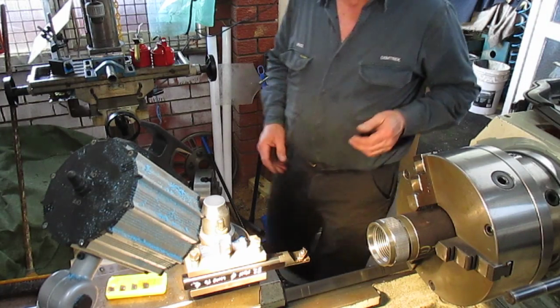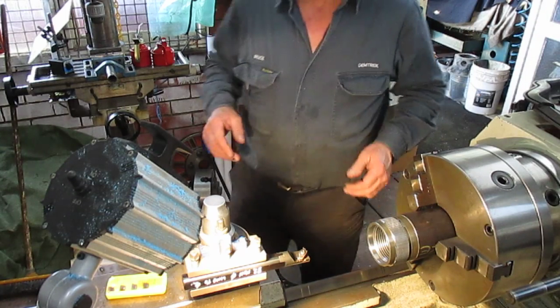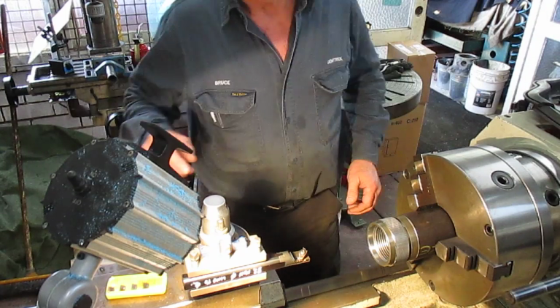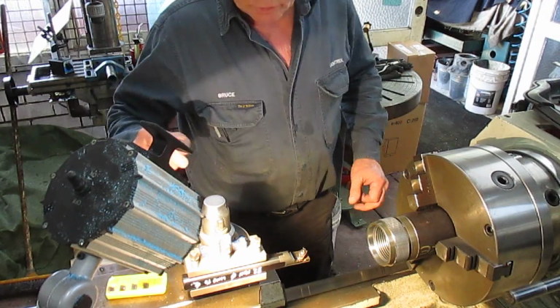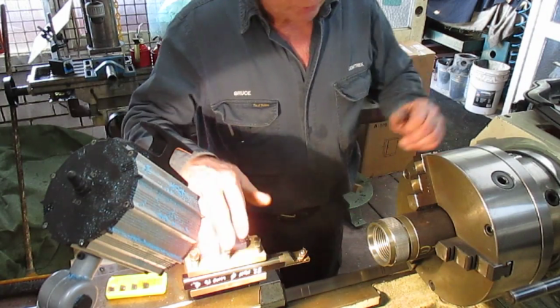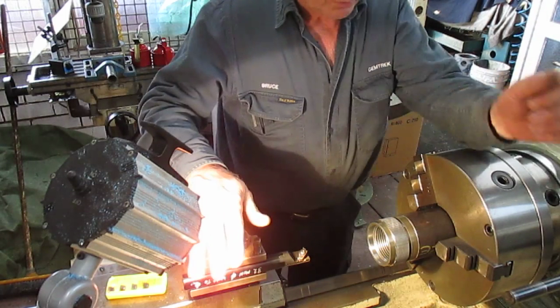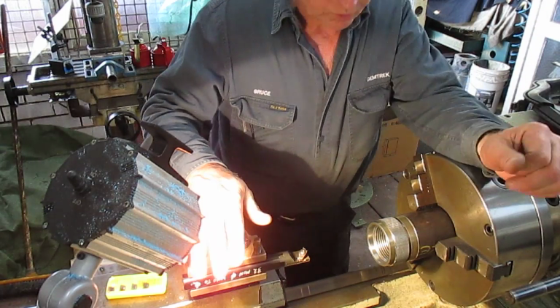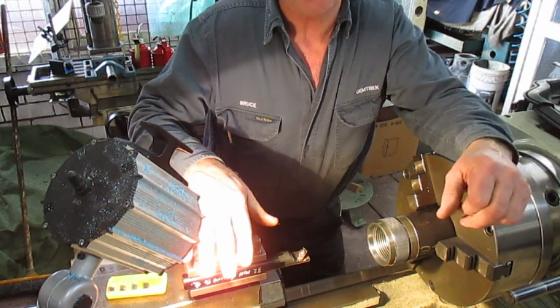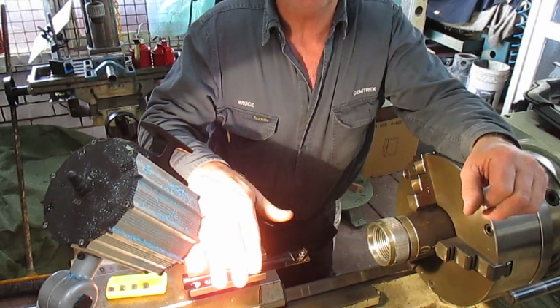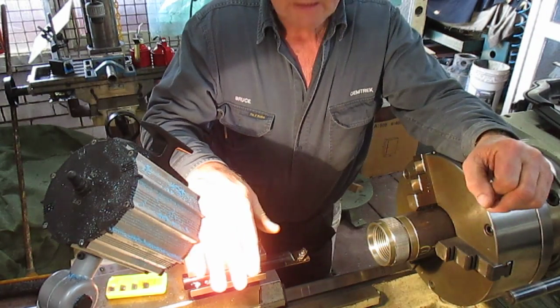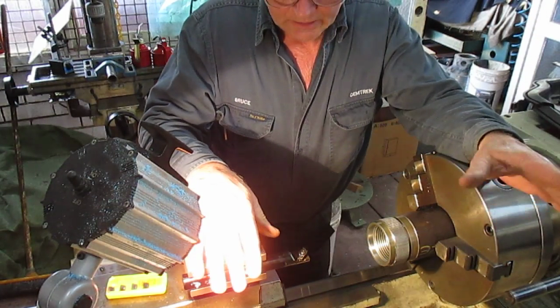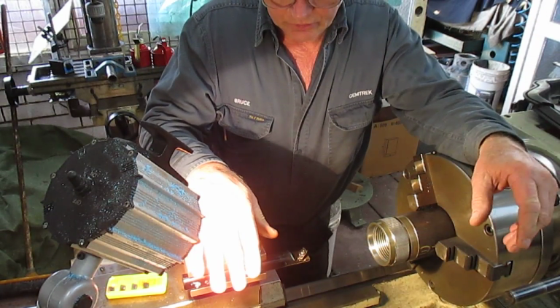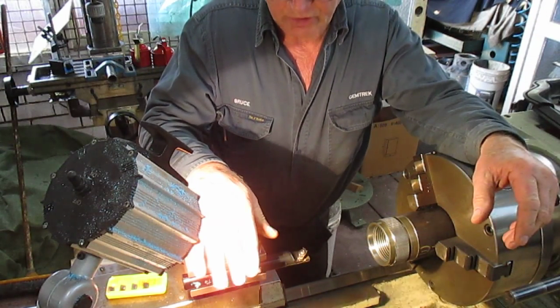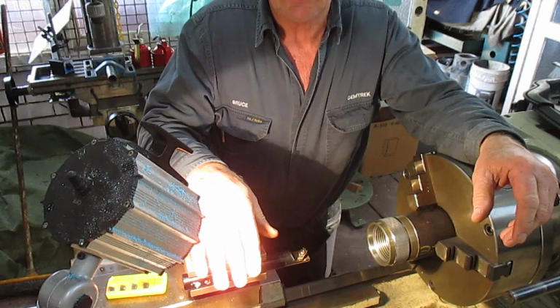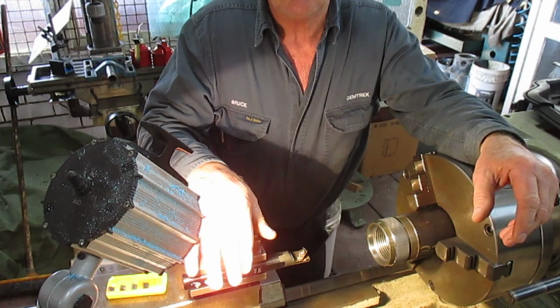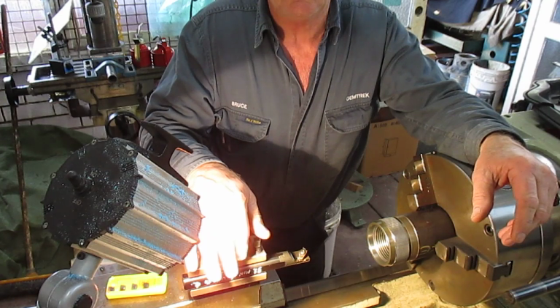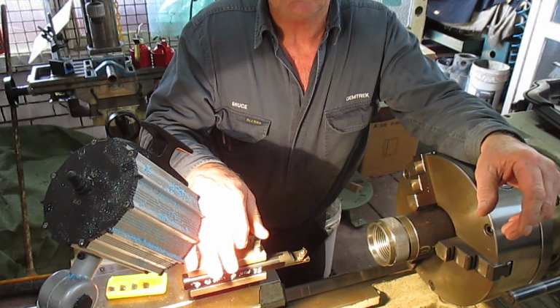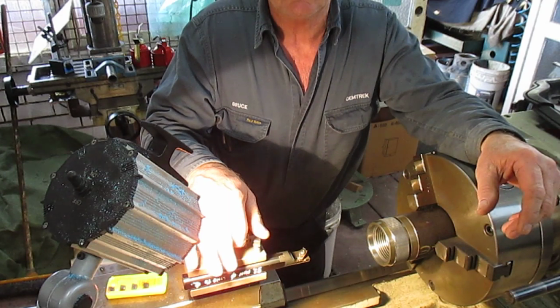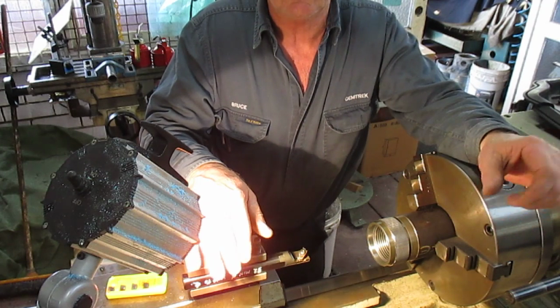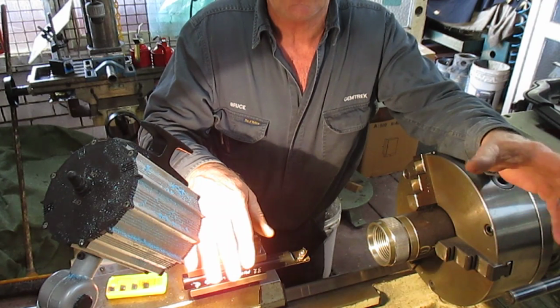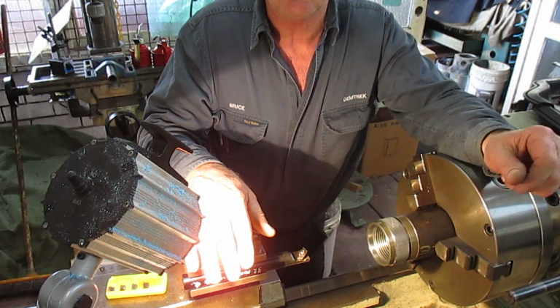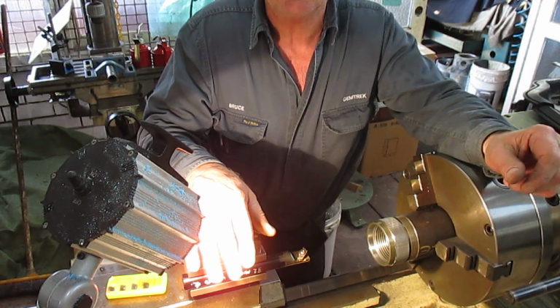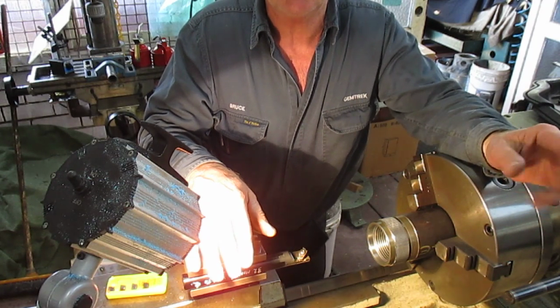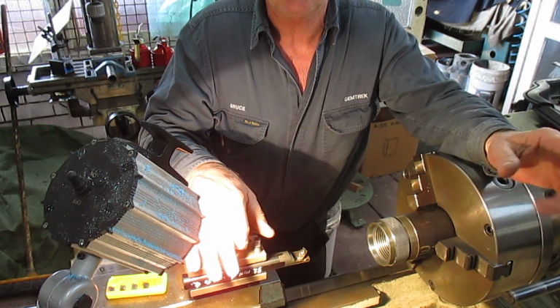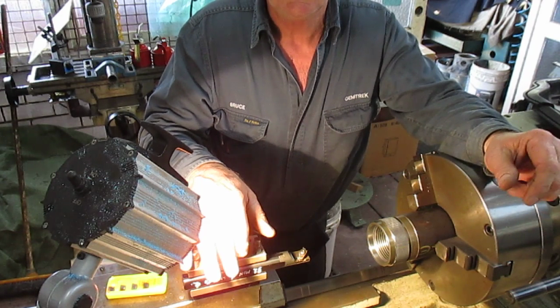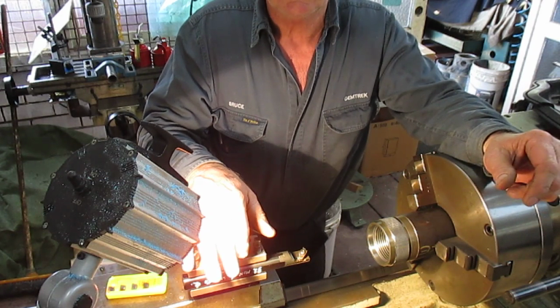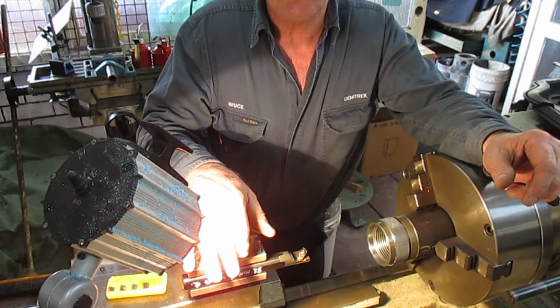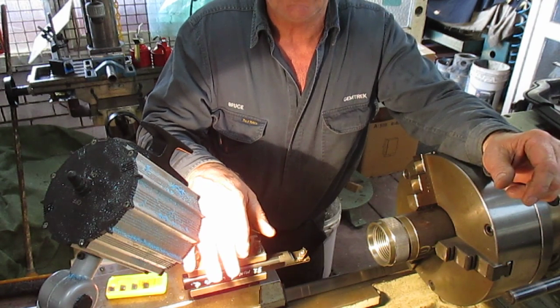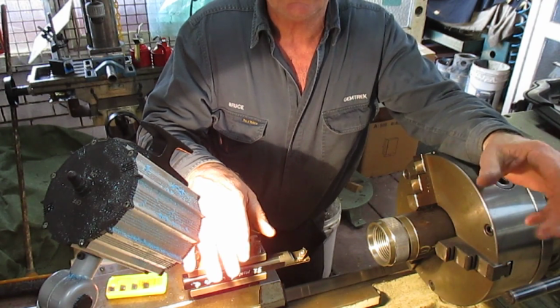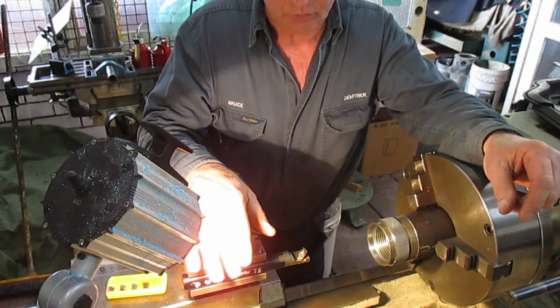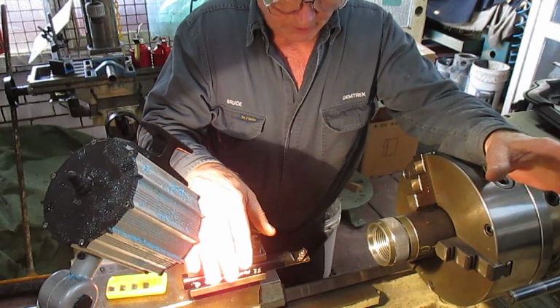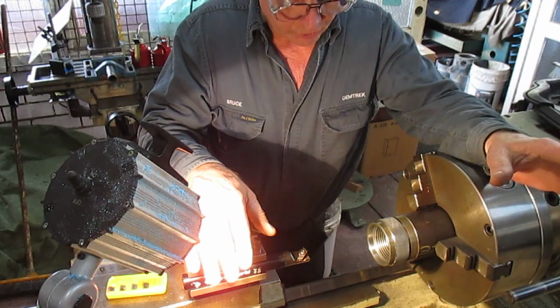Good afternoon, it's Bruce. Welcome to my shop. This is the third in the series of the weekend special gauge making and tool making job.